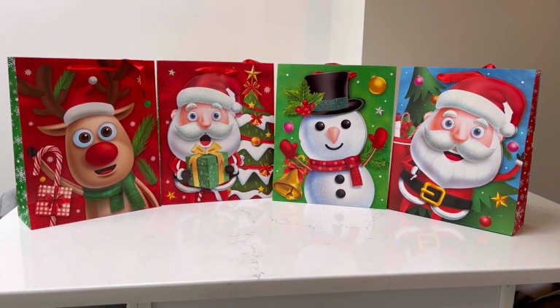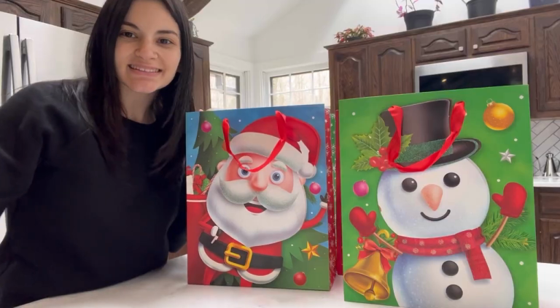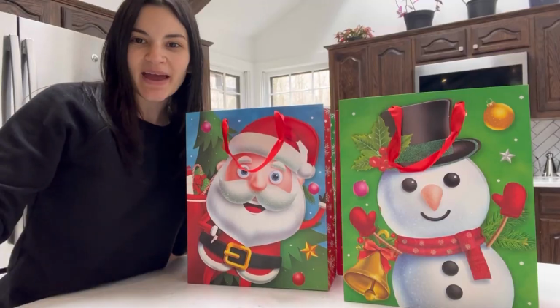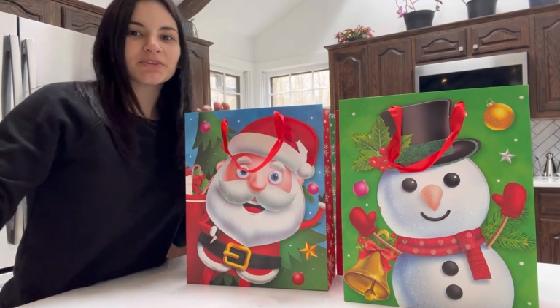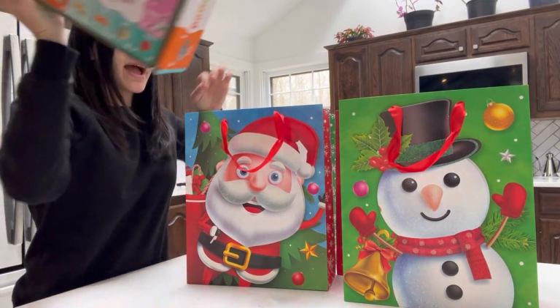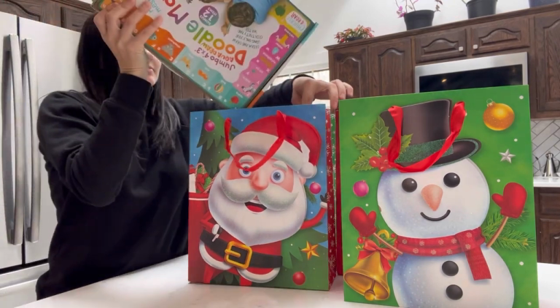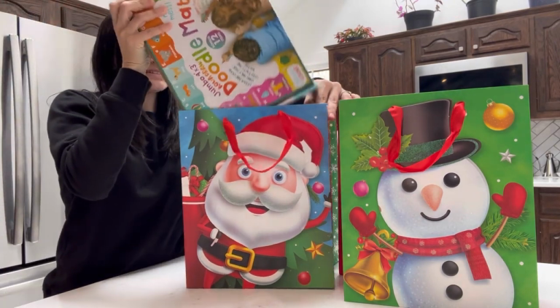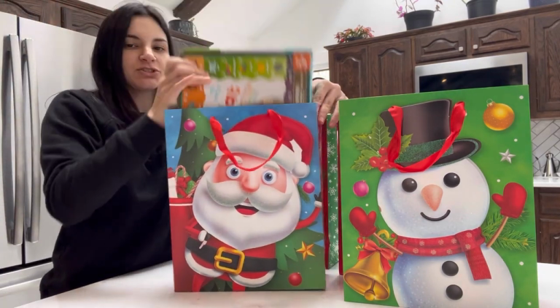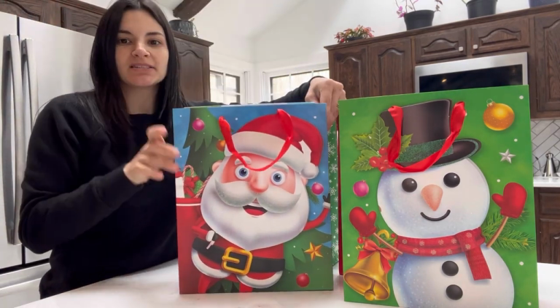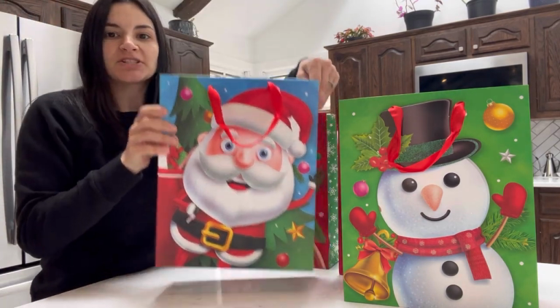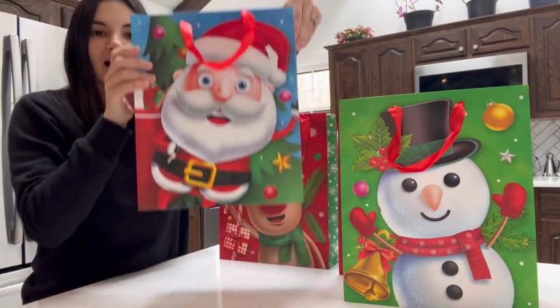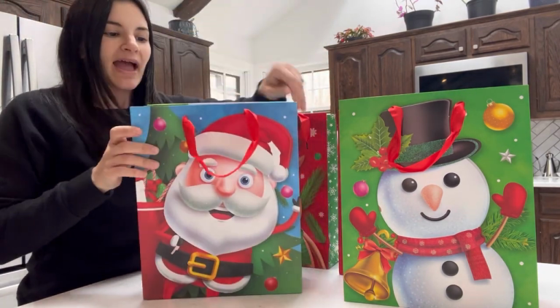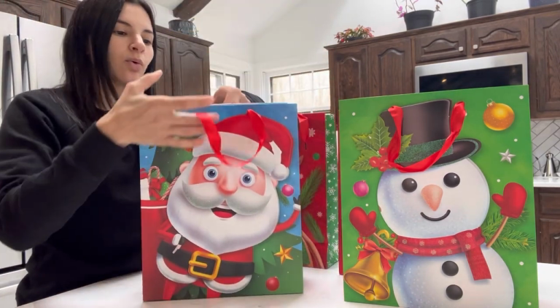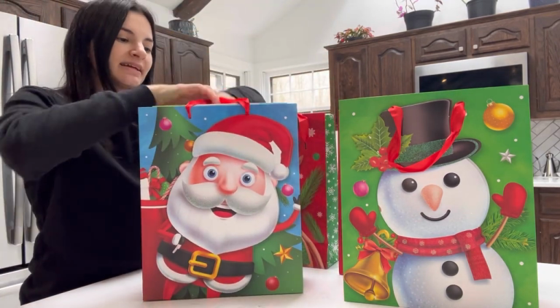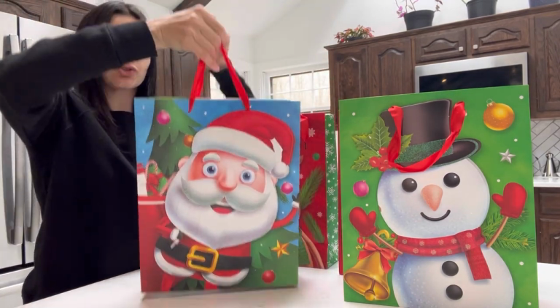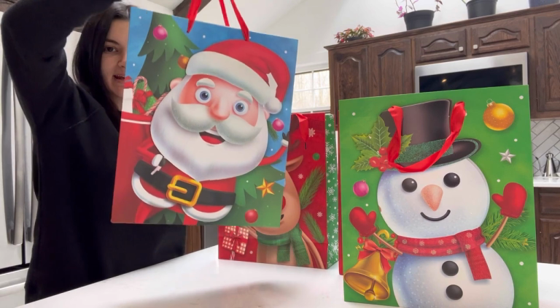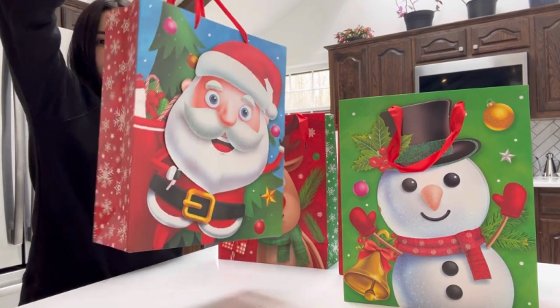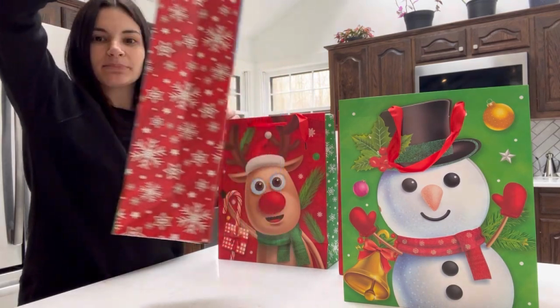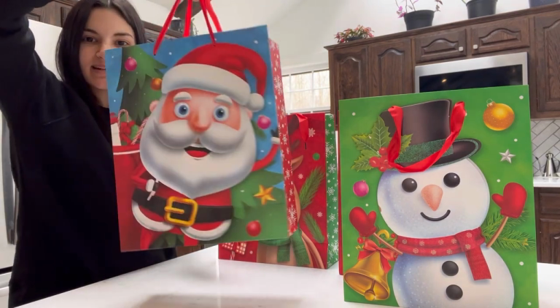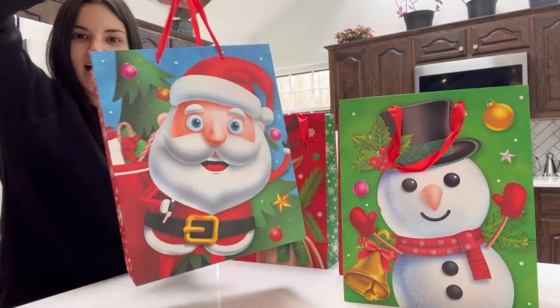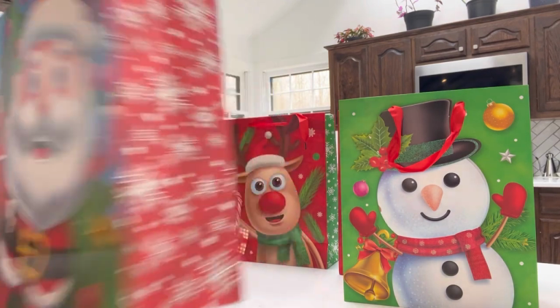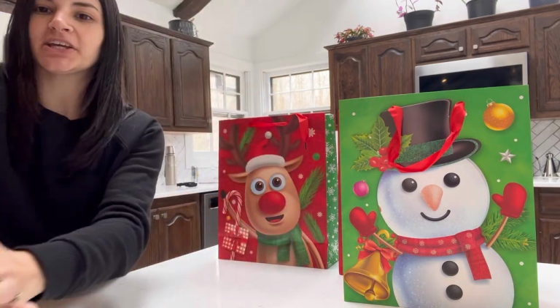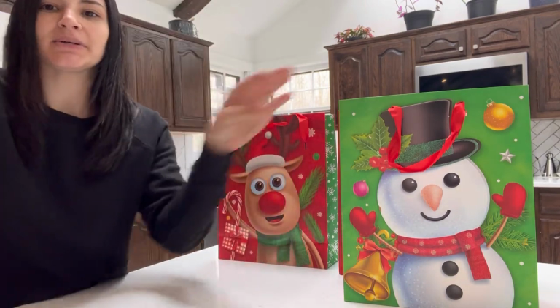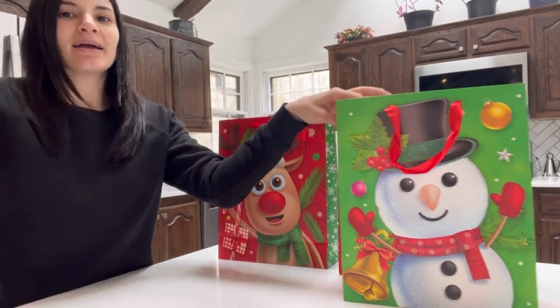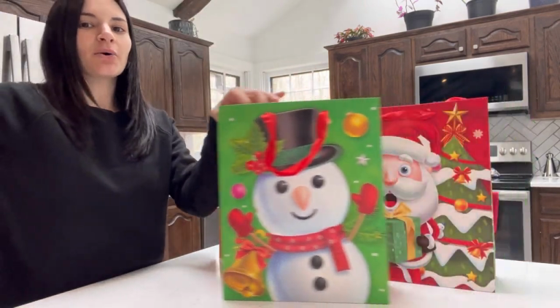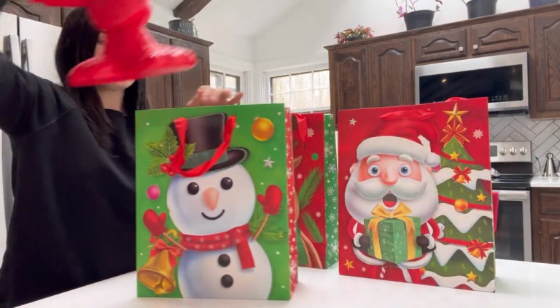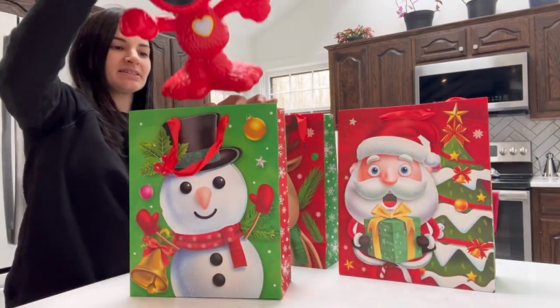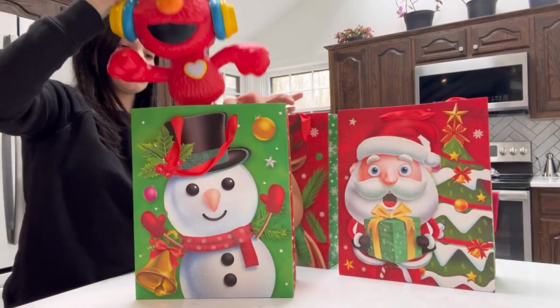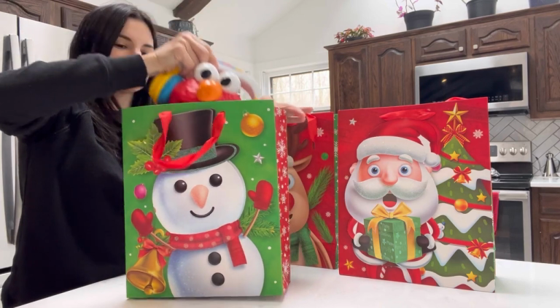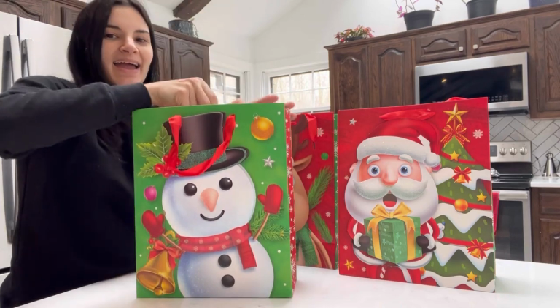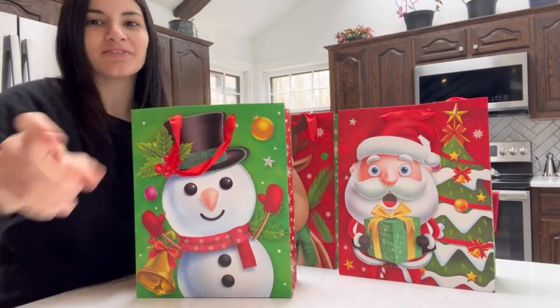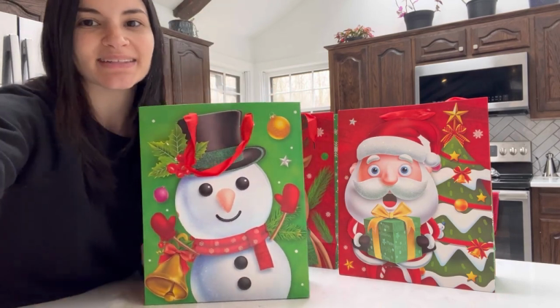These gift bags hold a variety of different size toys, which I love, and the quality is great. It's got the double-sided design, very cute. I am so happy with this purchase. I highly recommend it.